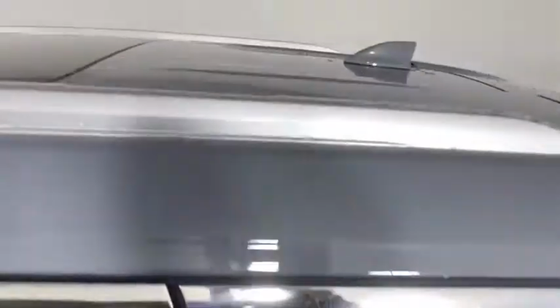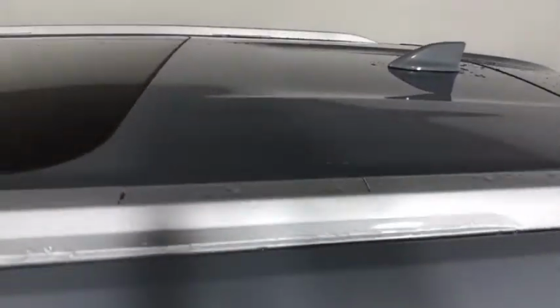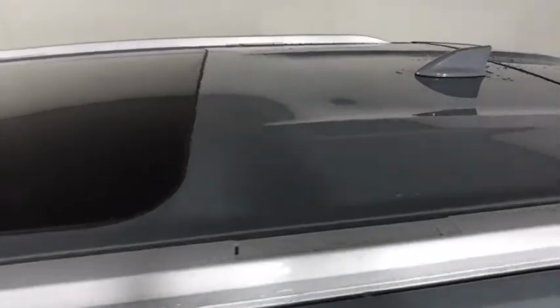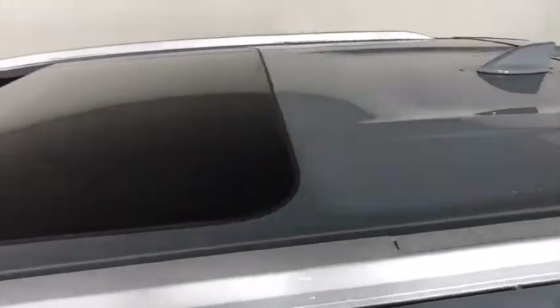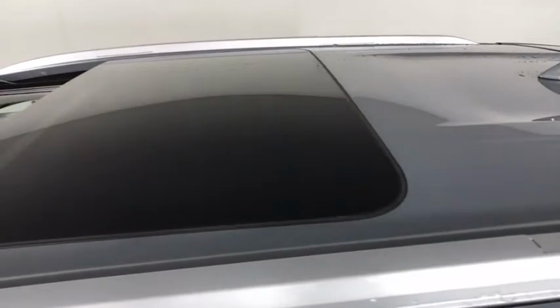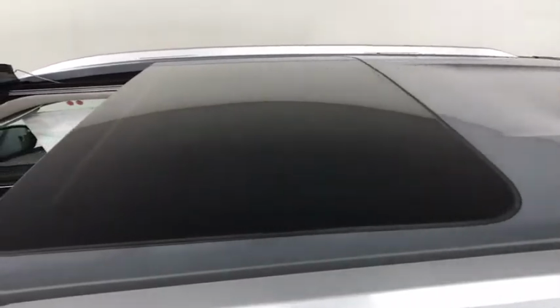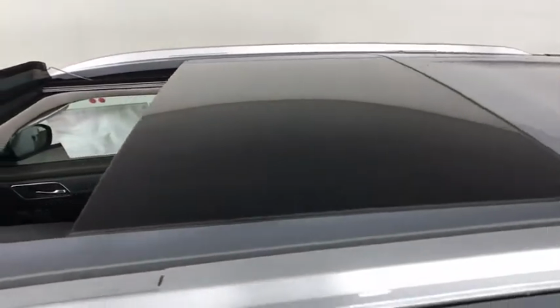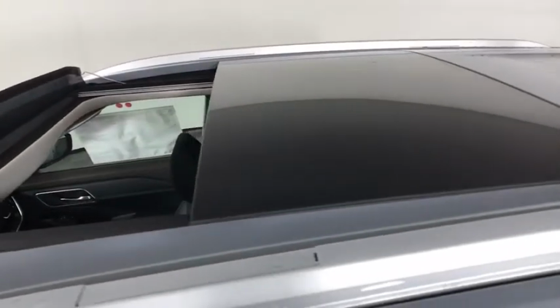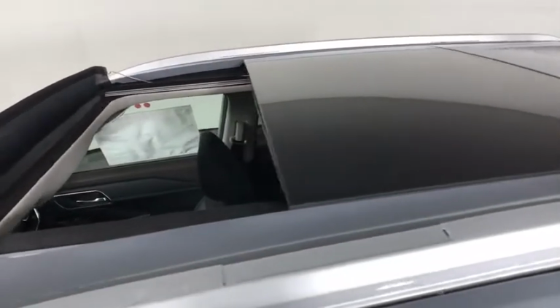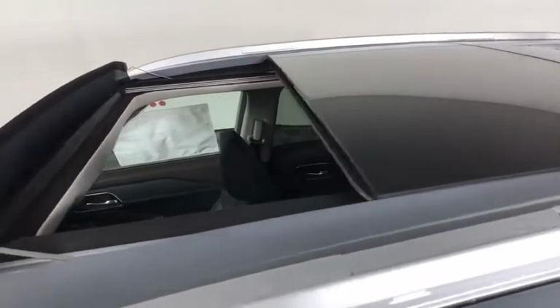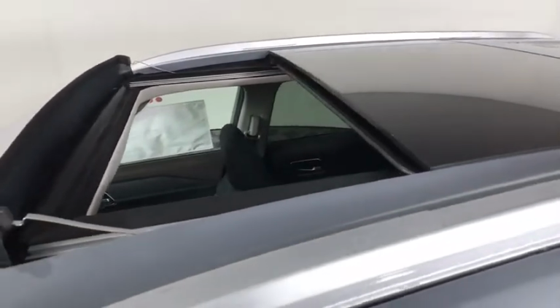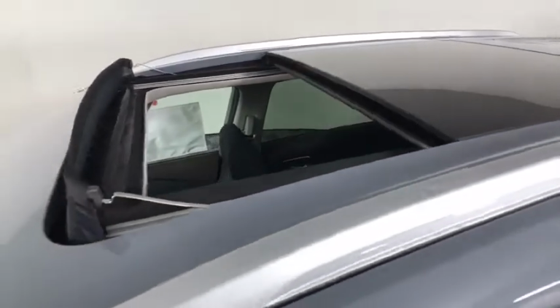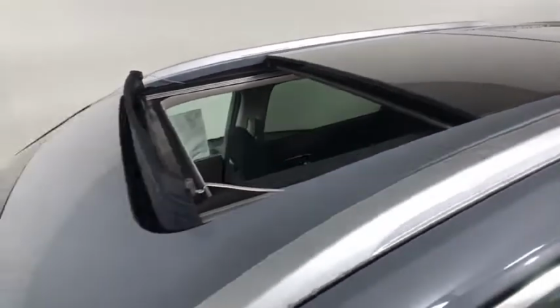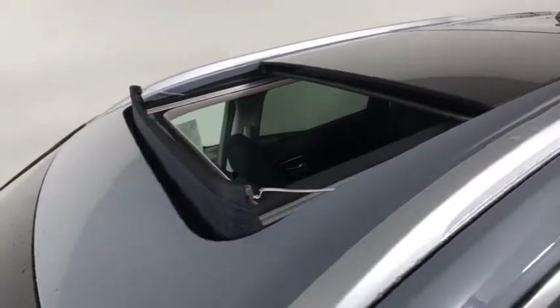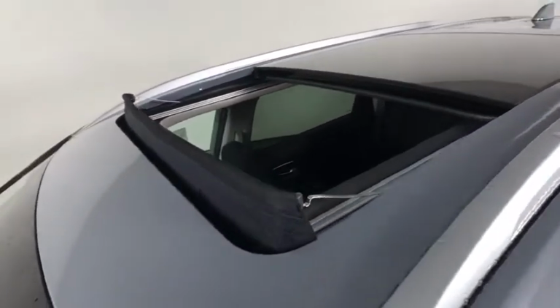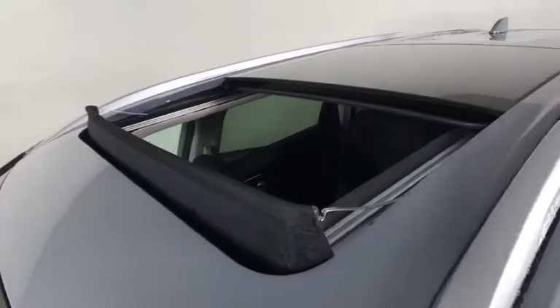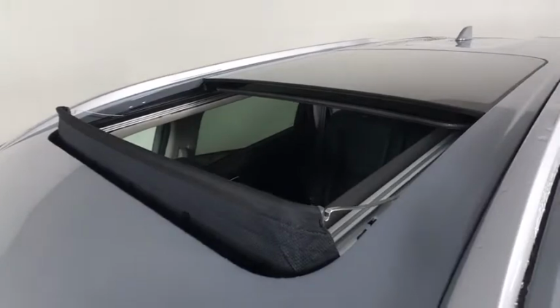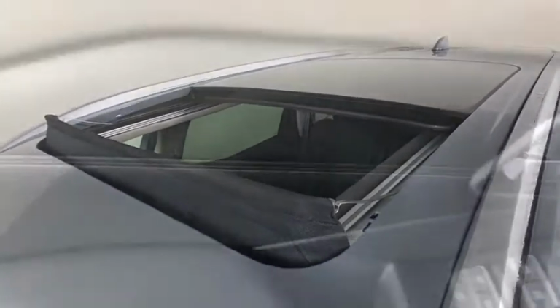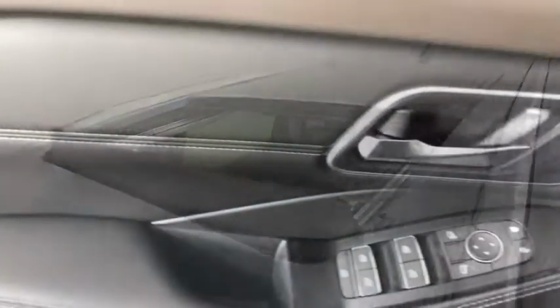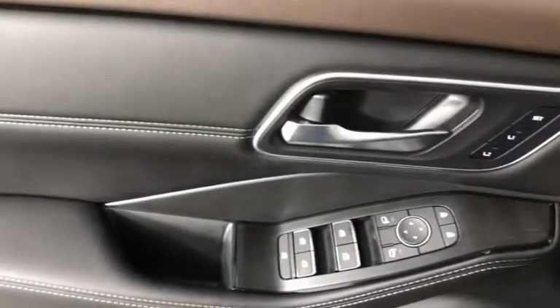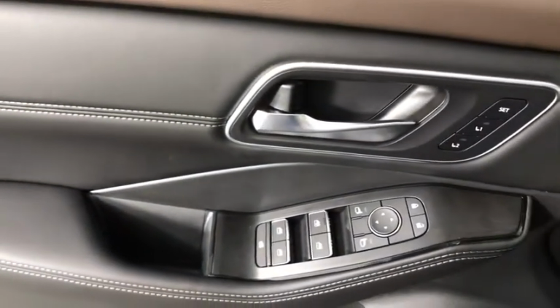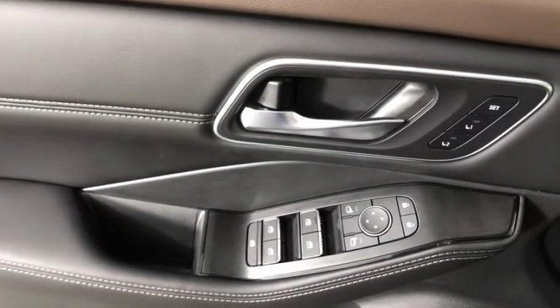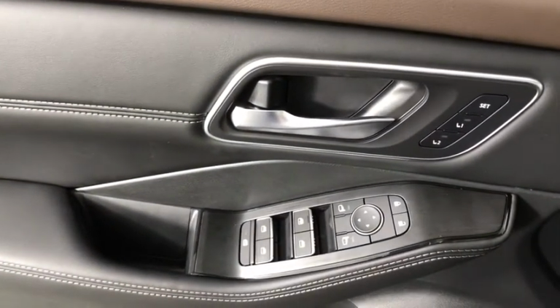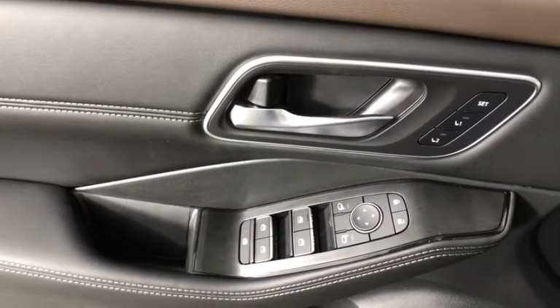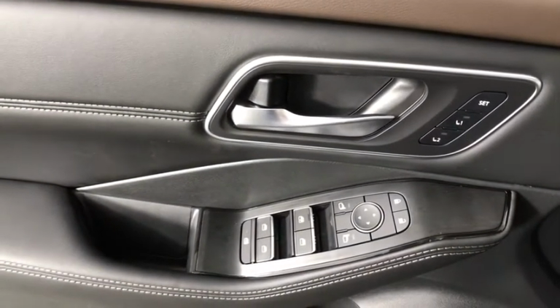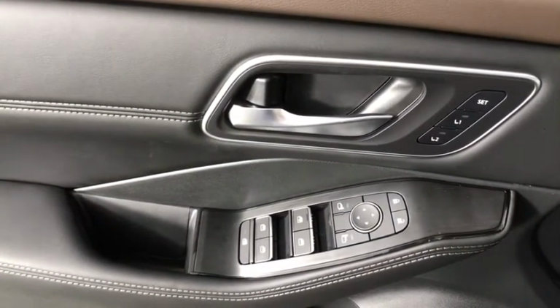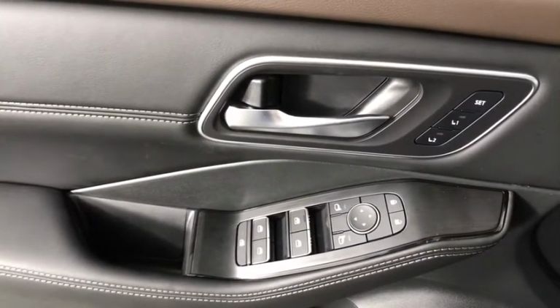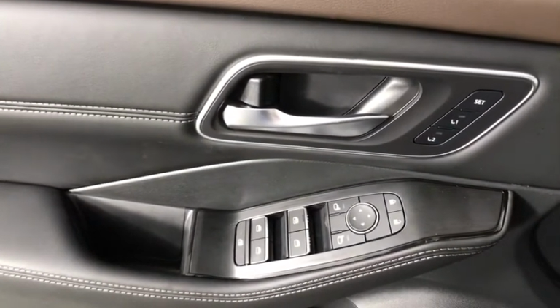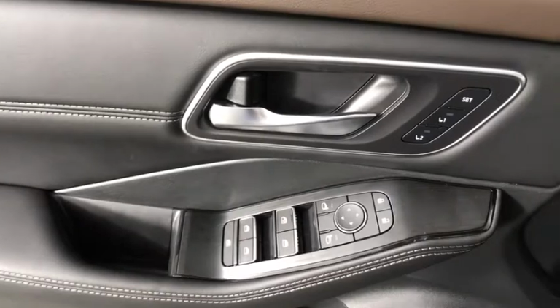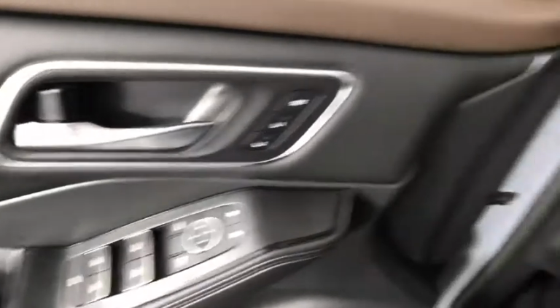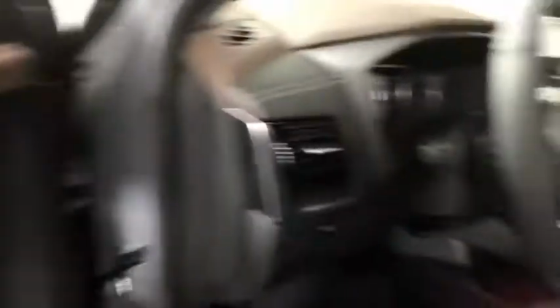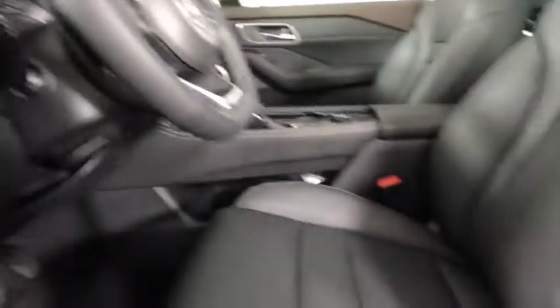Here are some of this vehicle's great options: backup camera, anti-lock braking system, power liftgate, steering wheel audio control, power passenger seat, all-wheel drive, keyless entry, remote engine start, traction control.